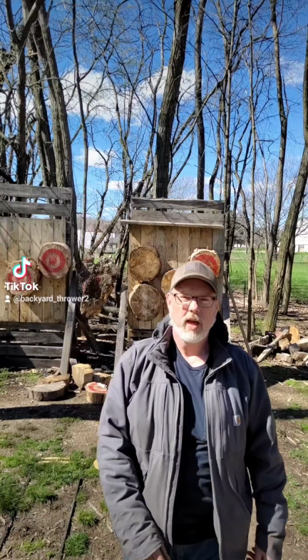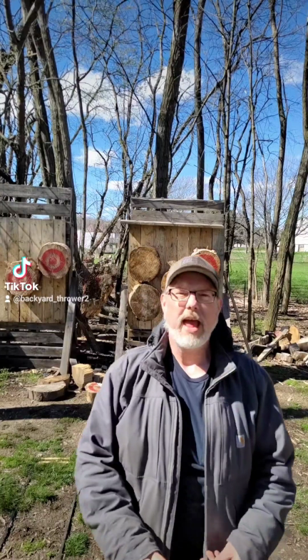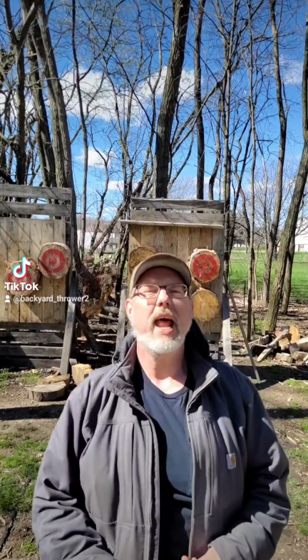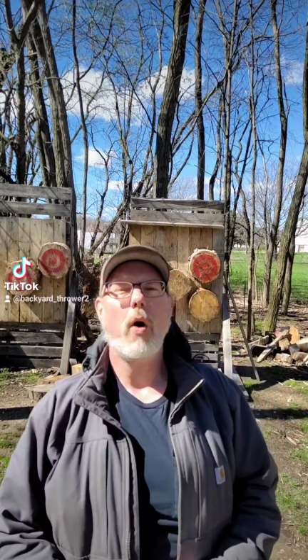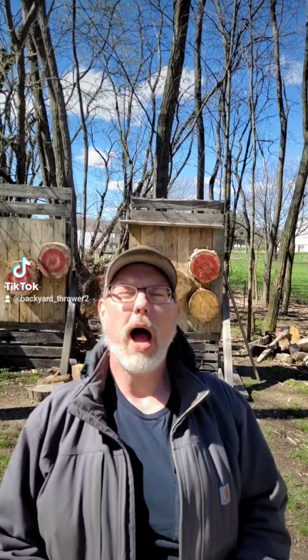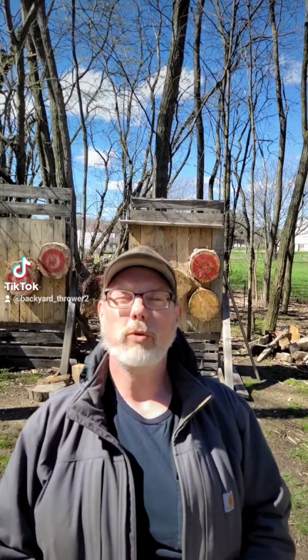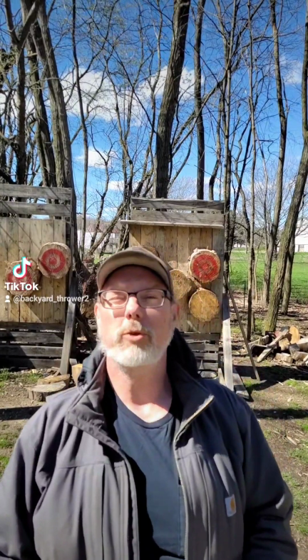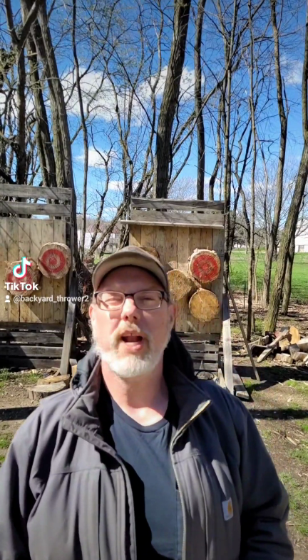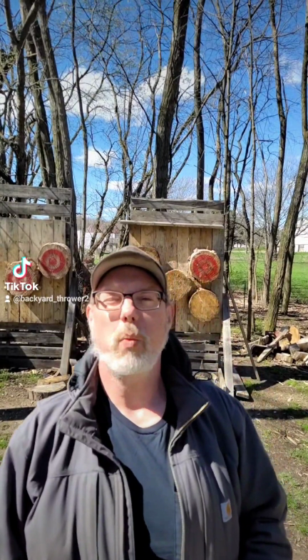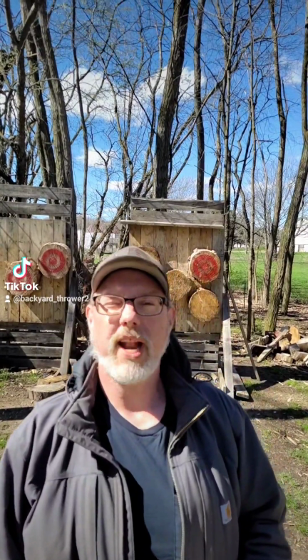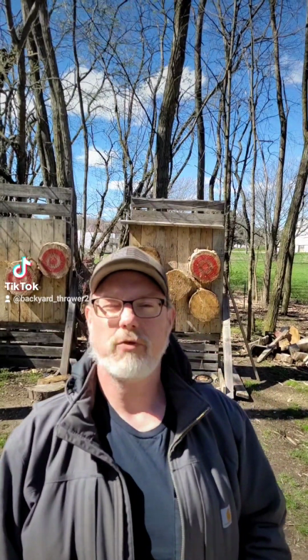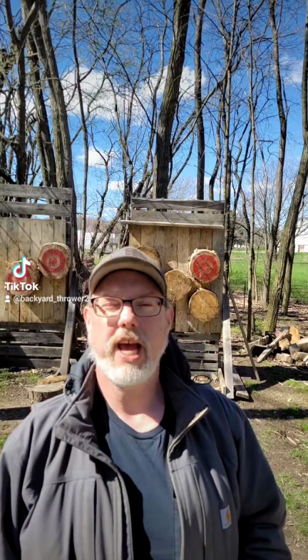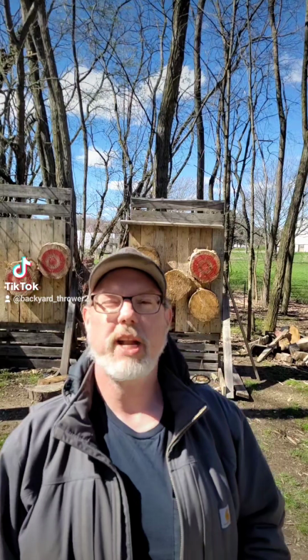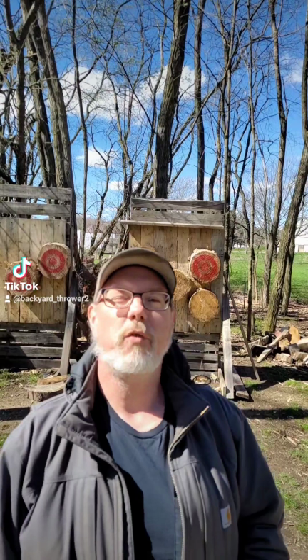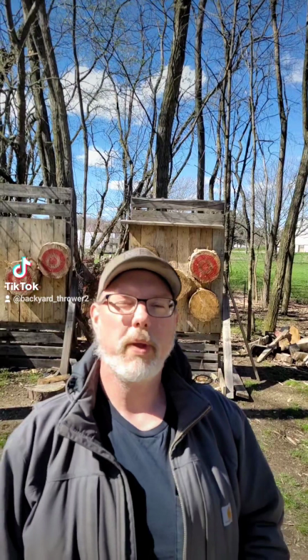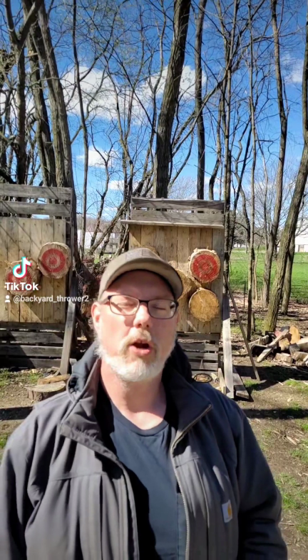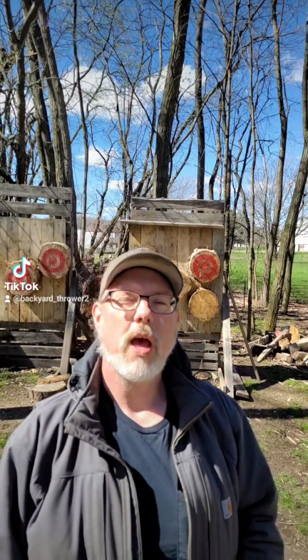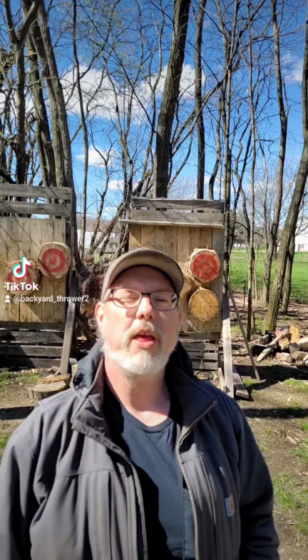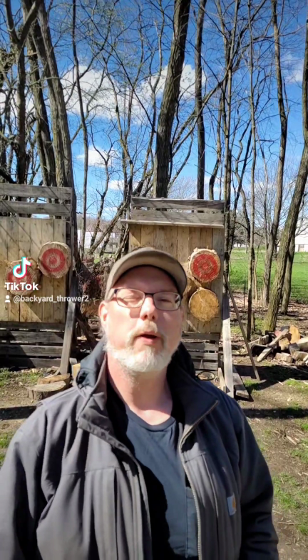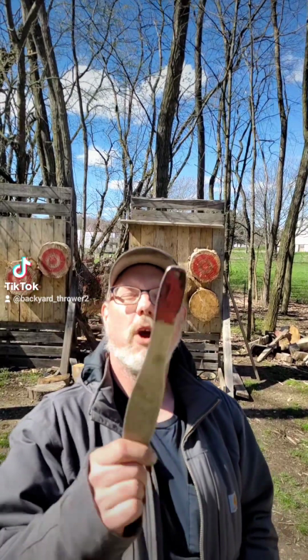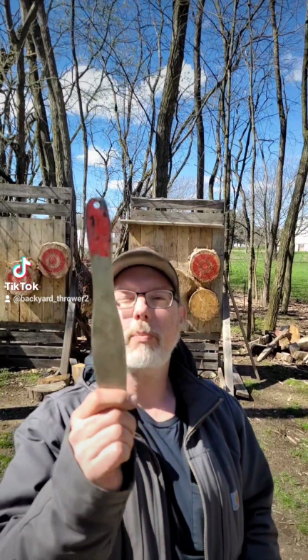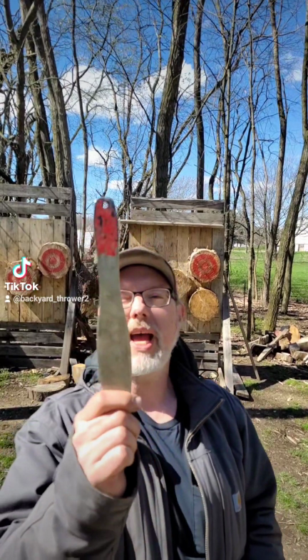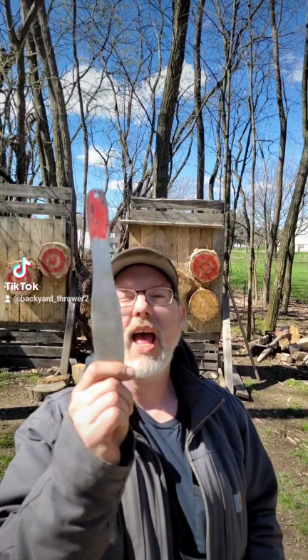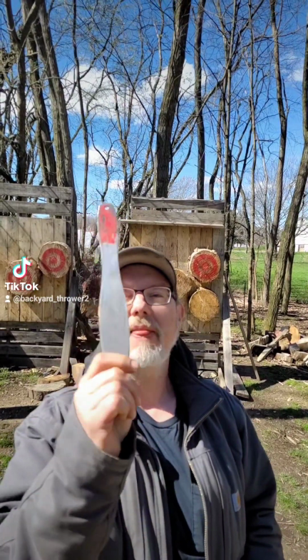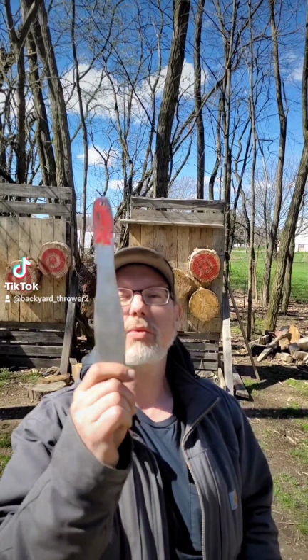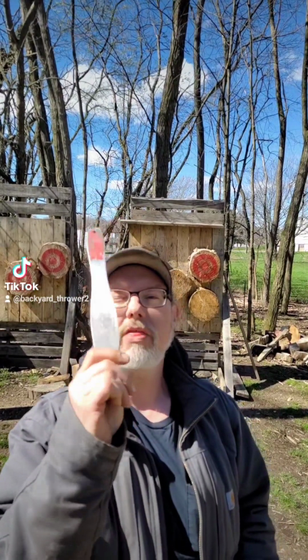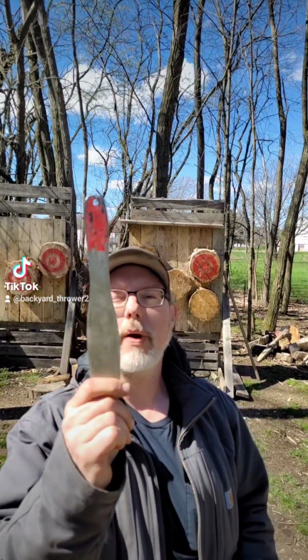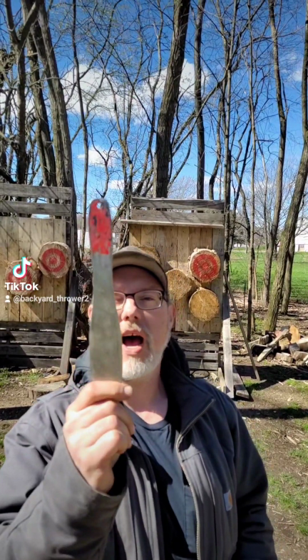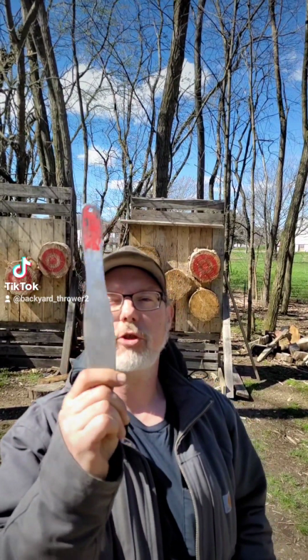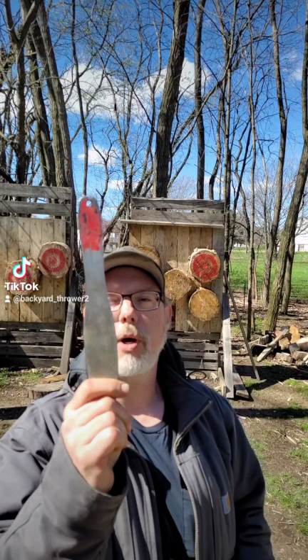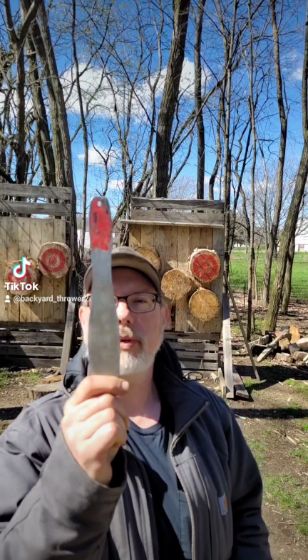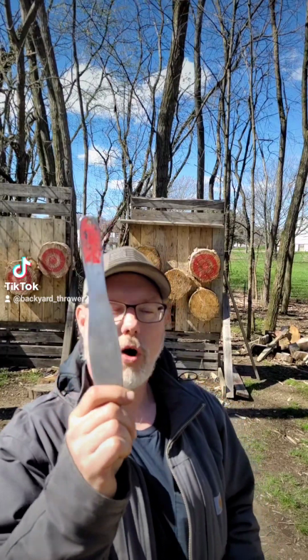Now I will demonstrate a one-and-a-half rotation at four meters by throwing from the blade — that's why throwing knives are supposed to be dull.